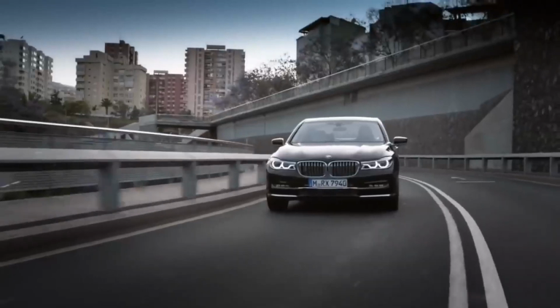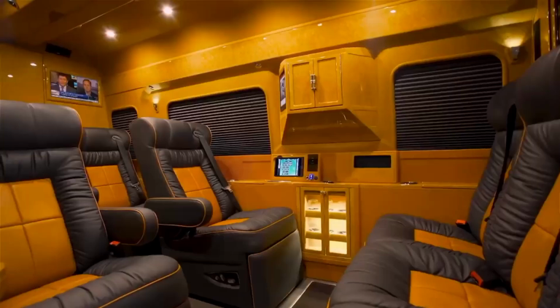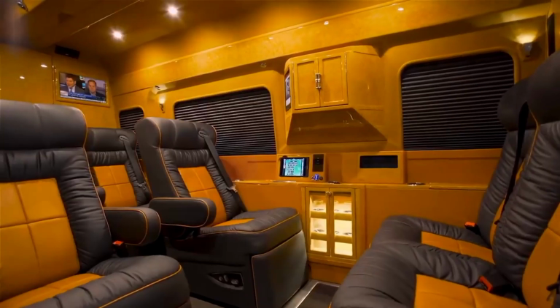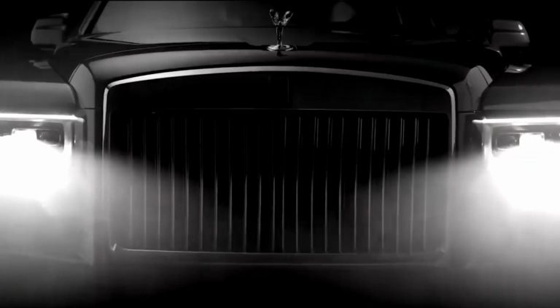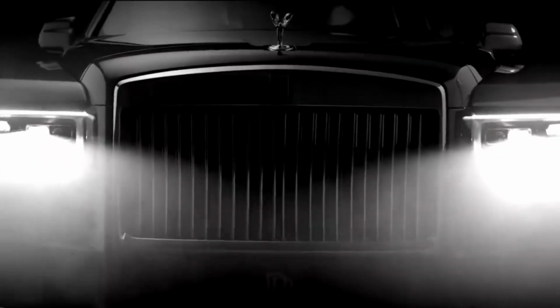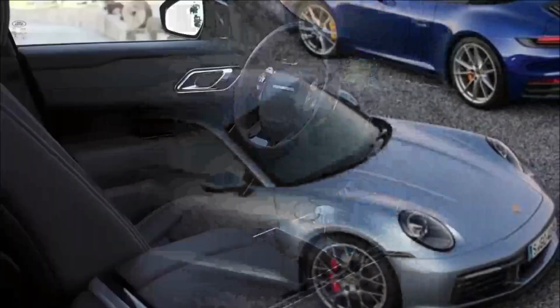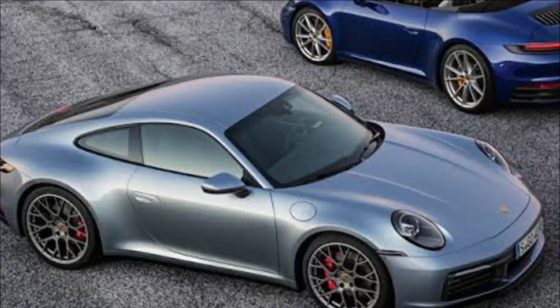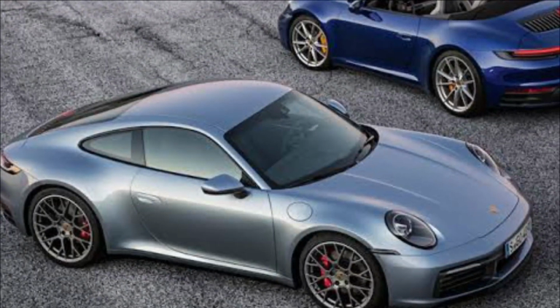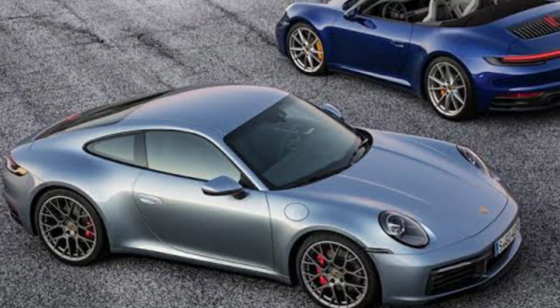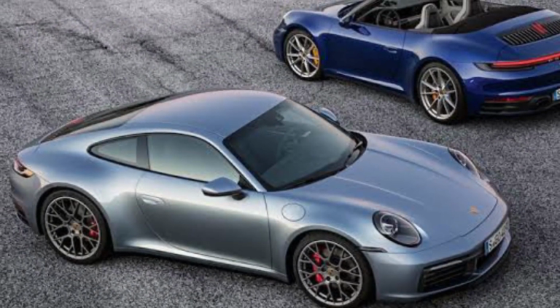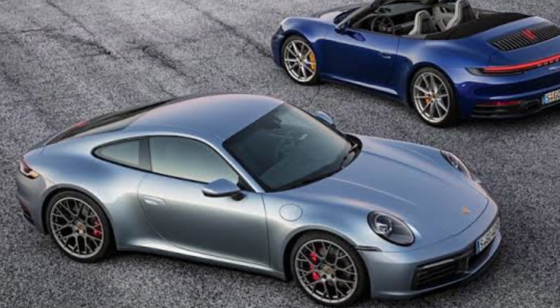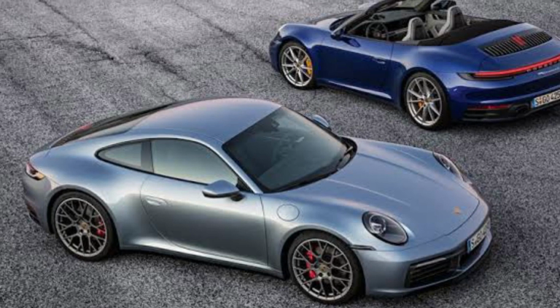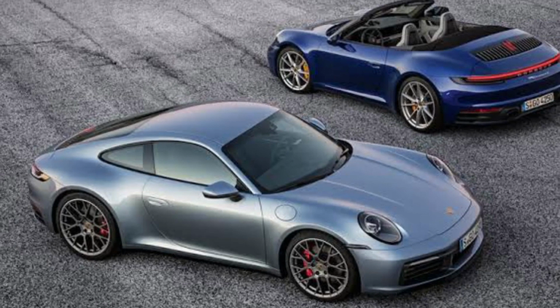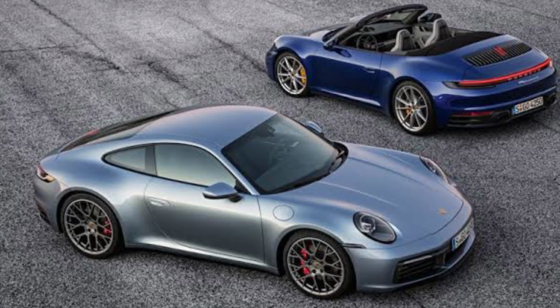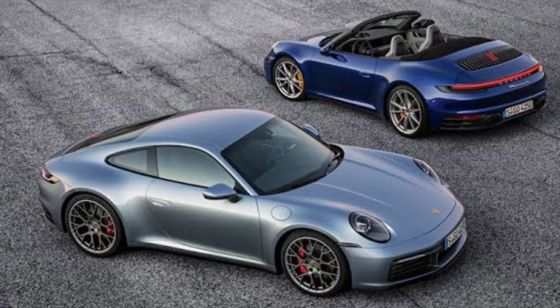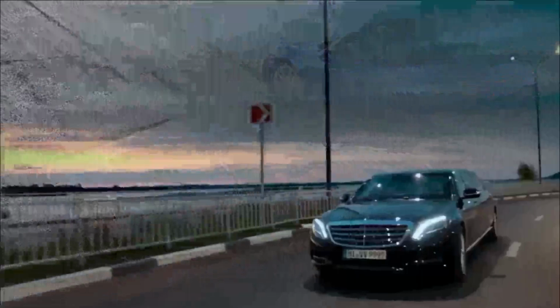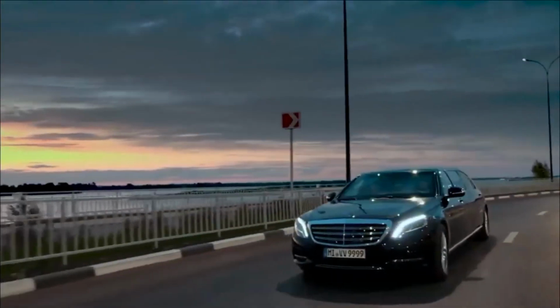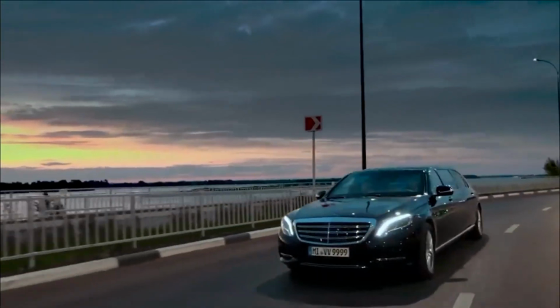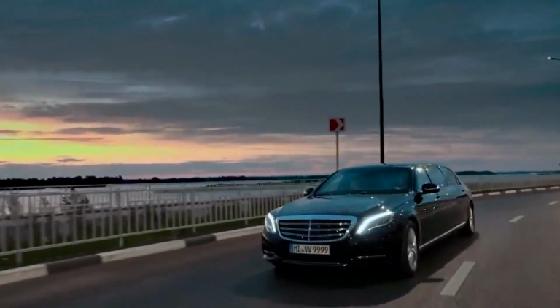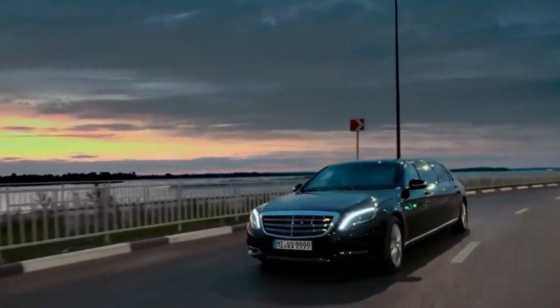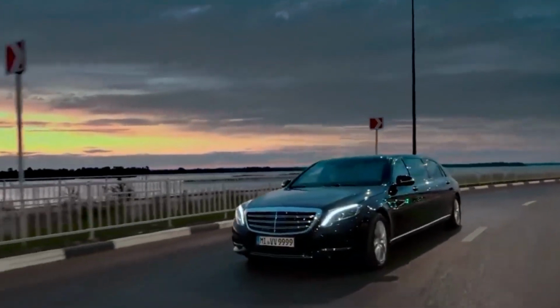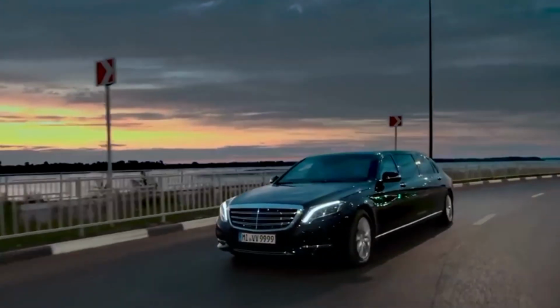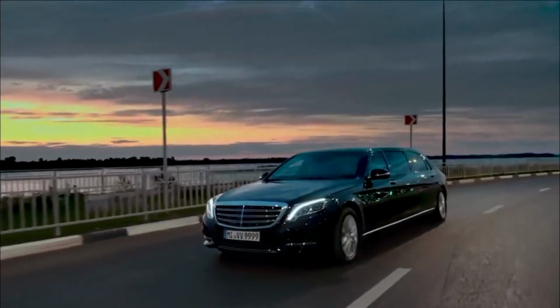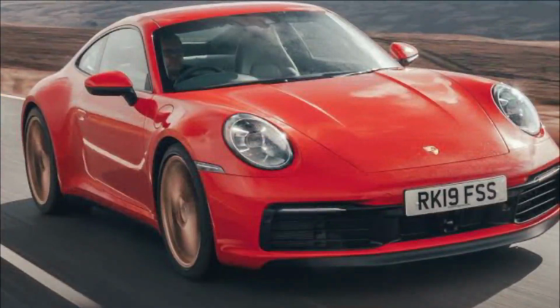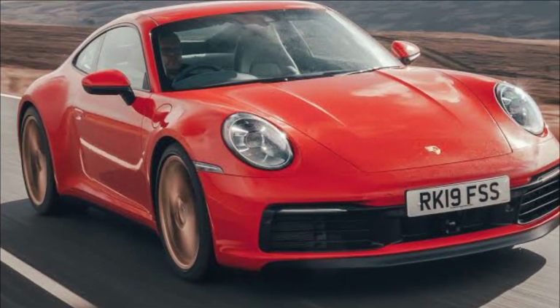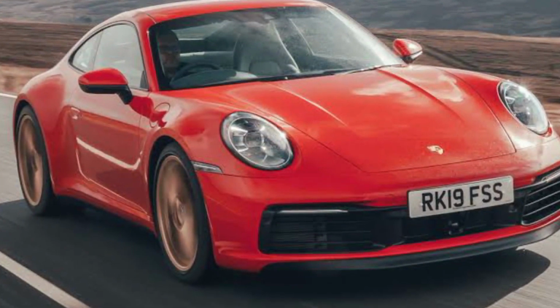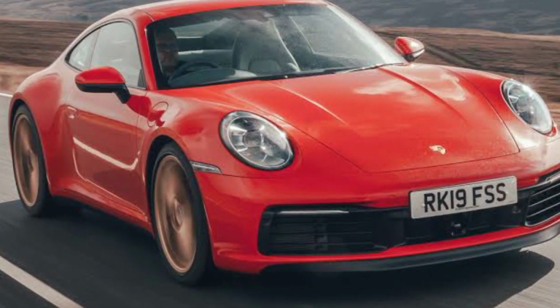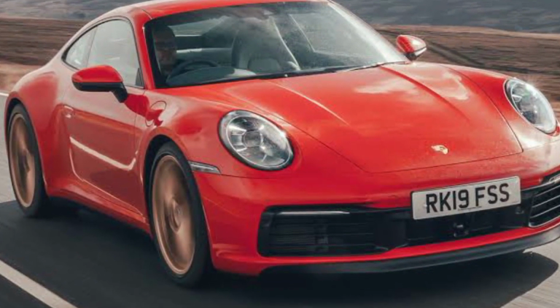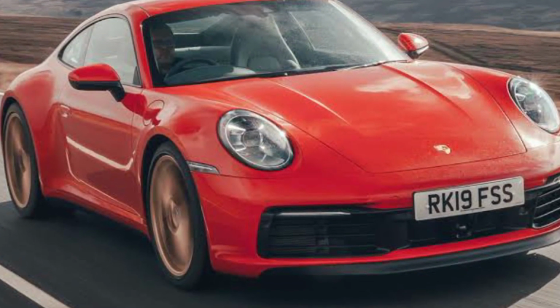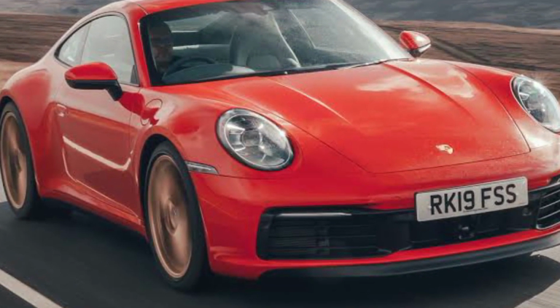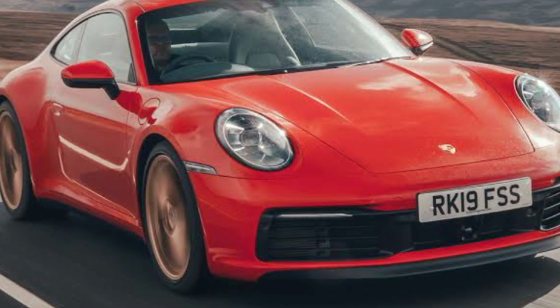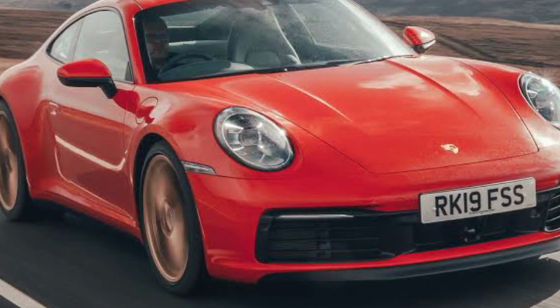Sports cars are often the epitome of style, performance, and driving pleasure. As we head into 2023, the world of sports cars is heating up with exciting new models and cutting-edge technology. From powerful engines to aerodynamic designs, sports cars are pushing the limits of what's possible on the road.